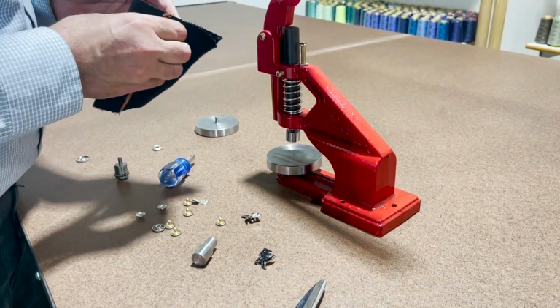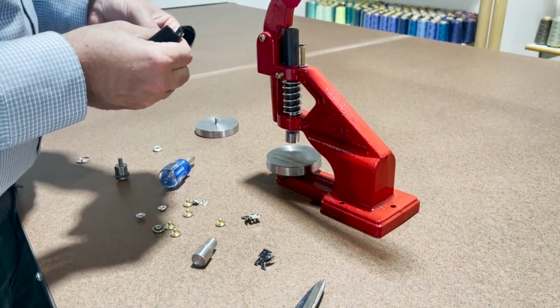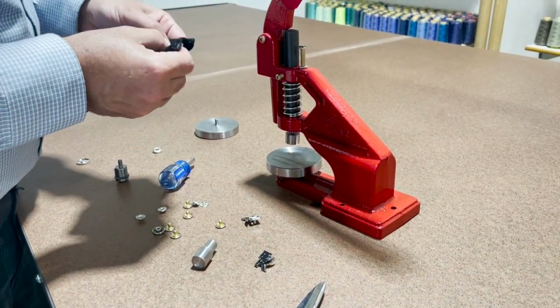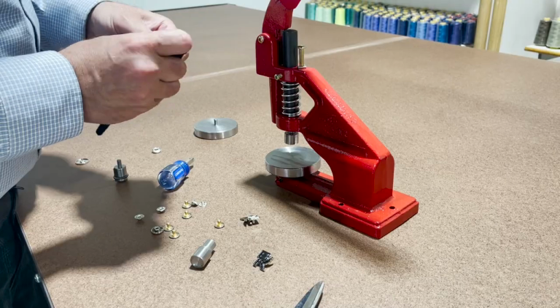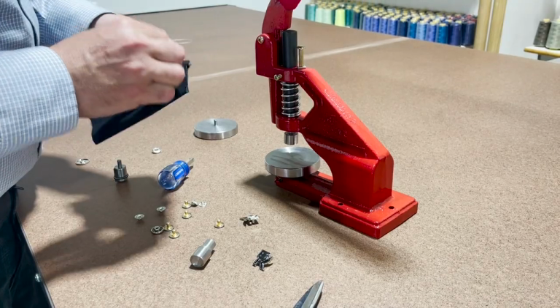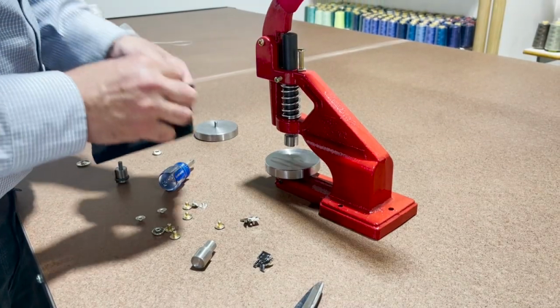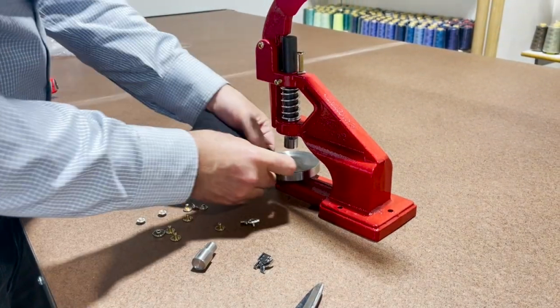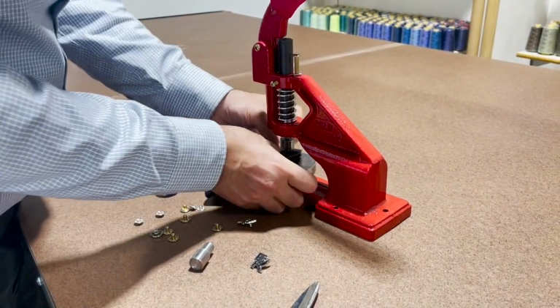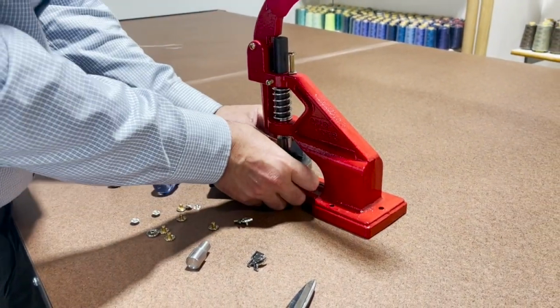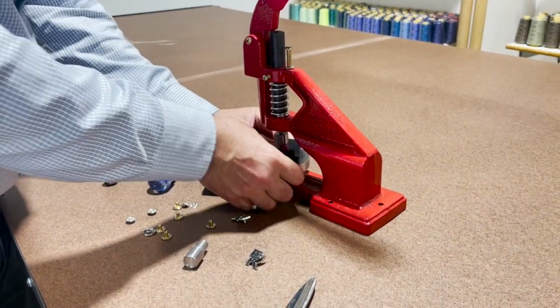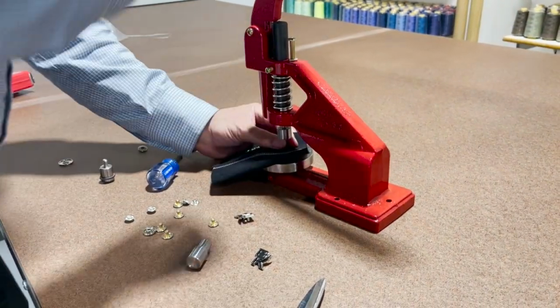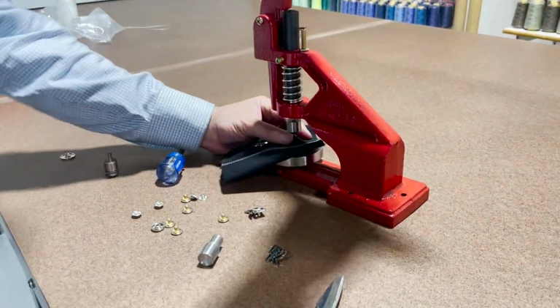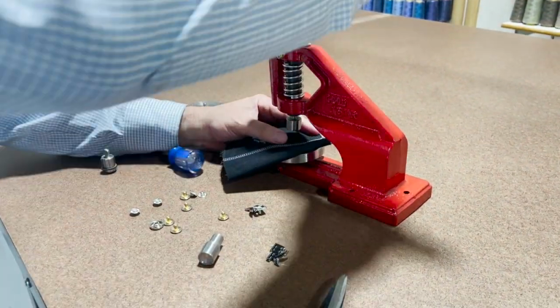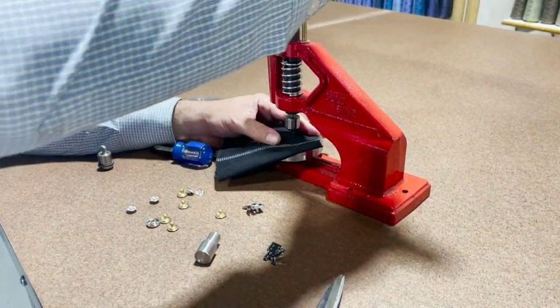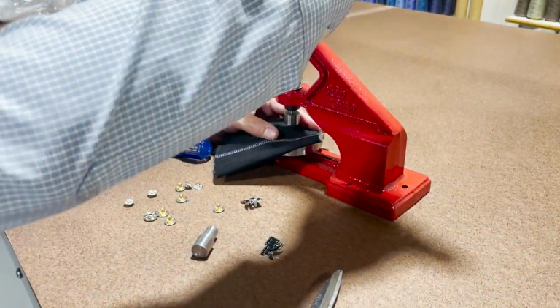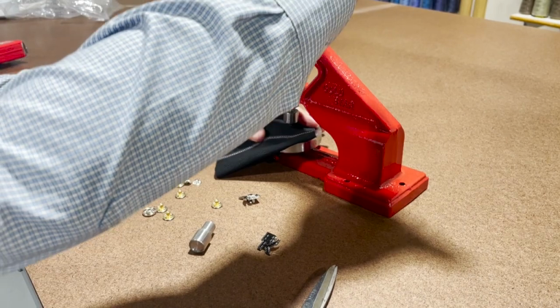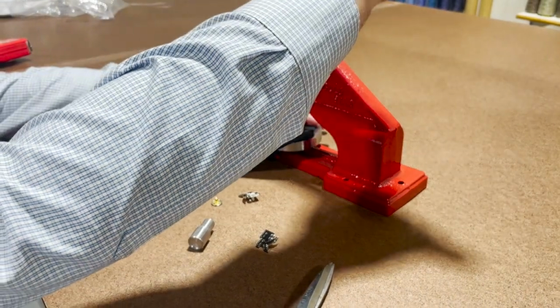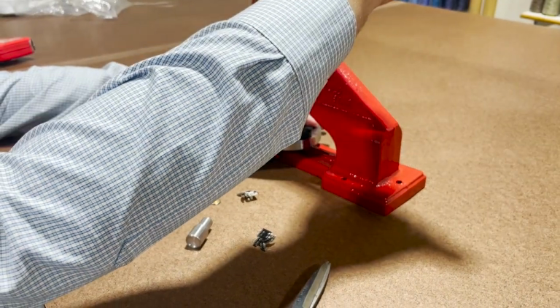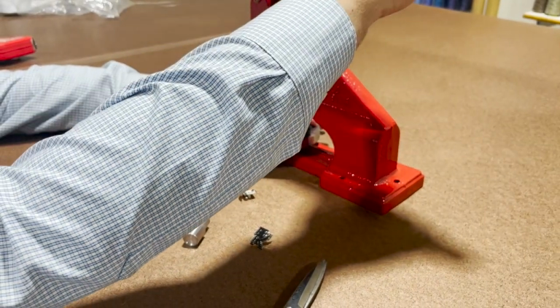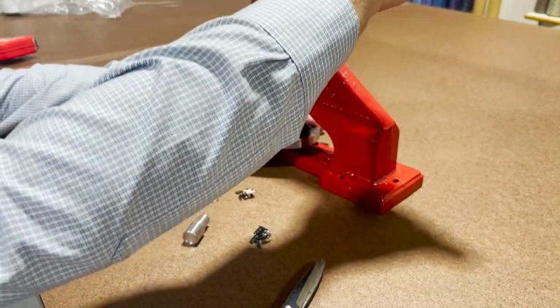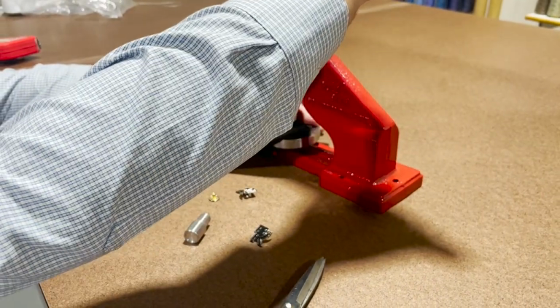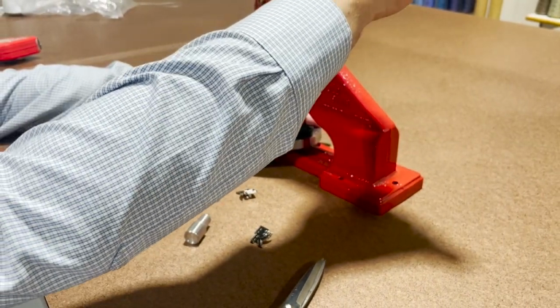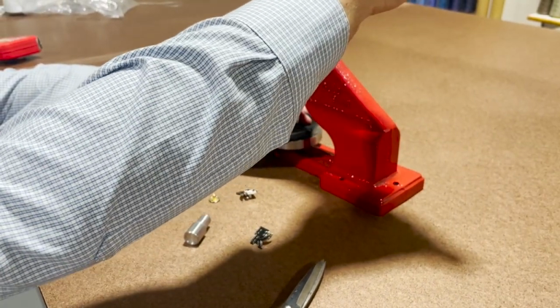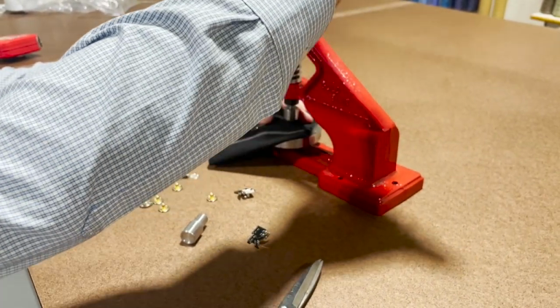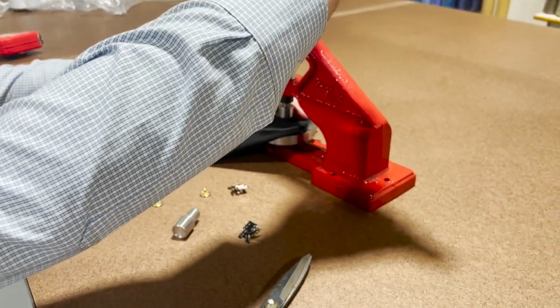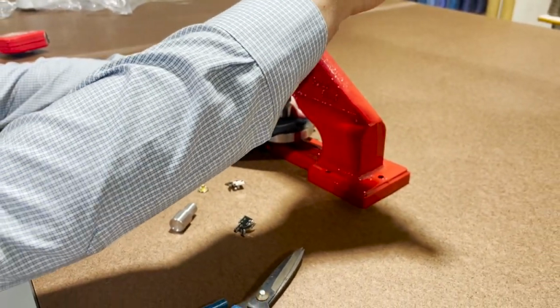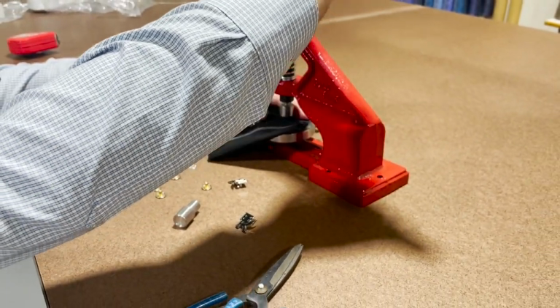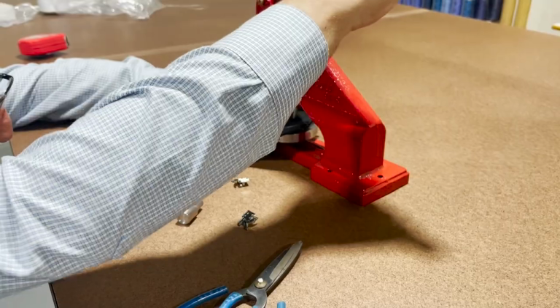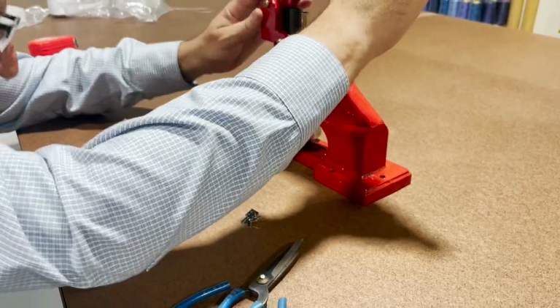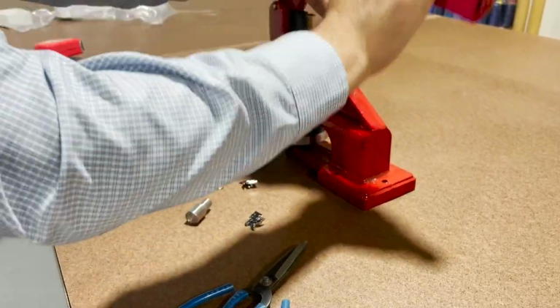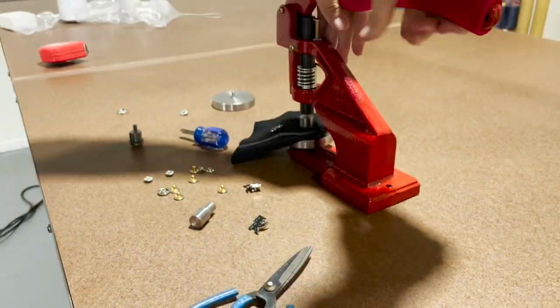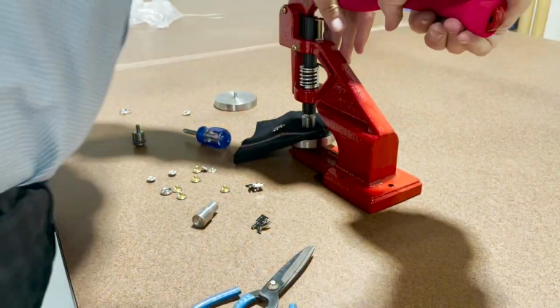What I'm trying to show you is that you can use this press machine — the flat die press — for a variety of items that you don't have a die for, so you don't need to go out and buy a custom die.